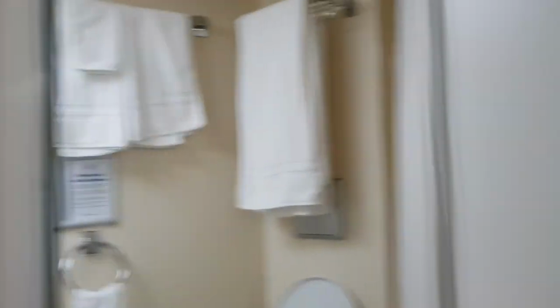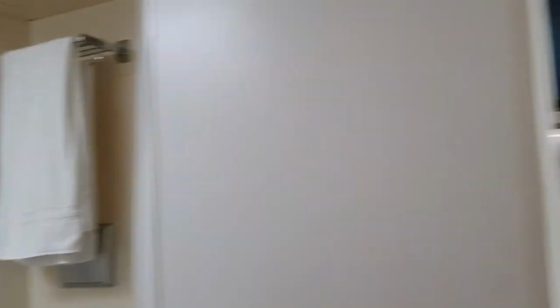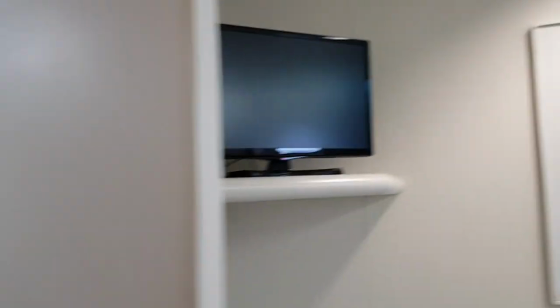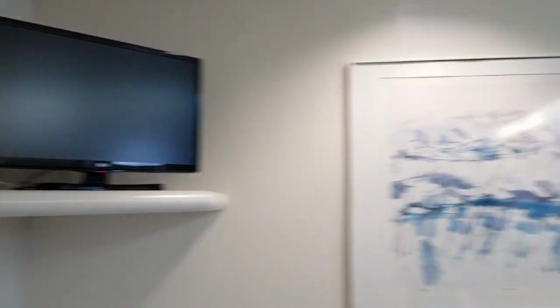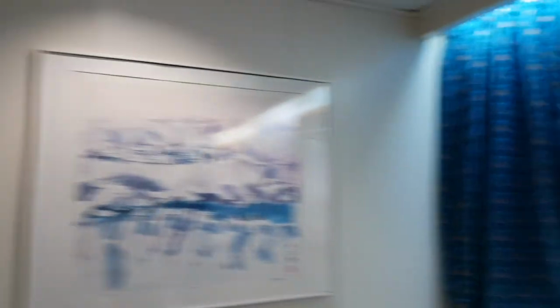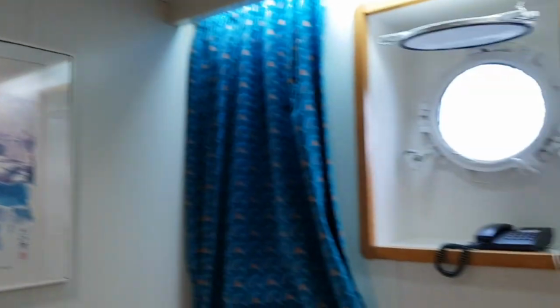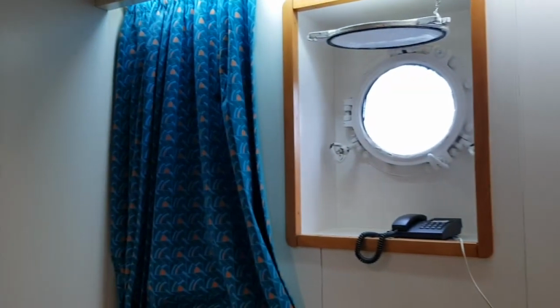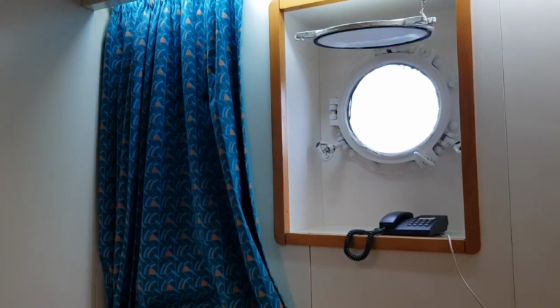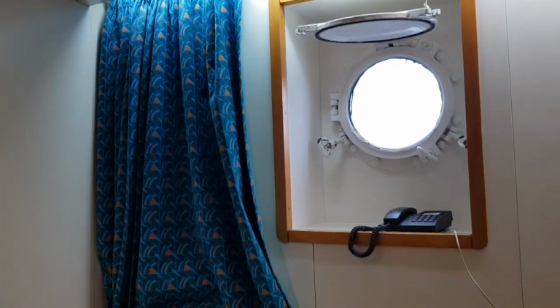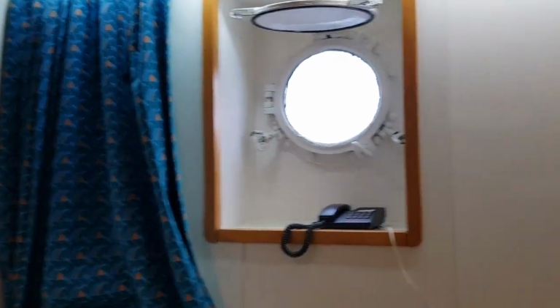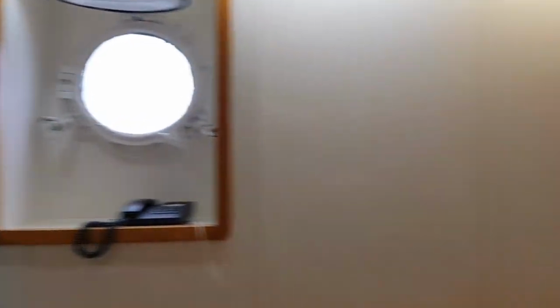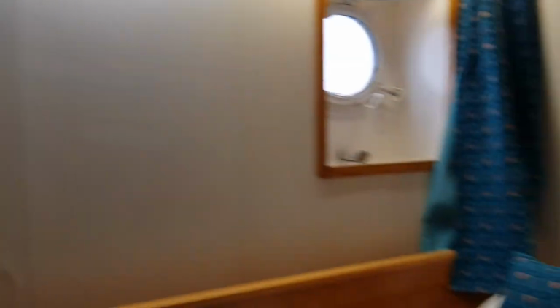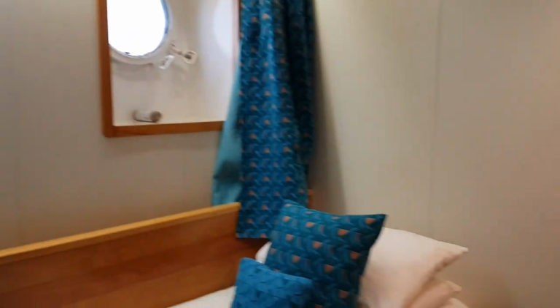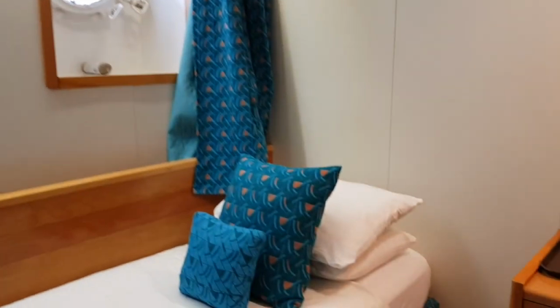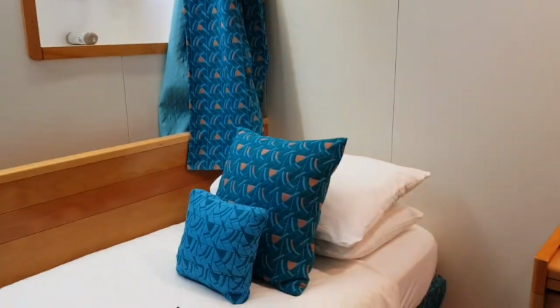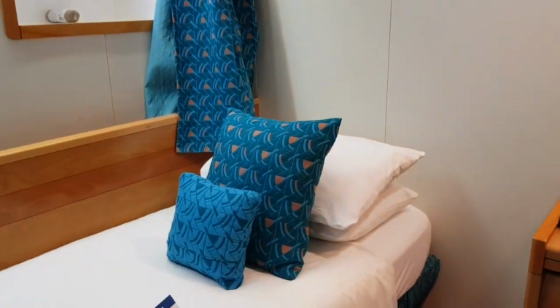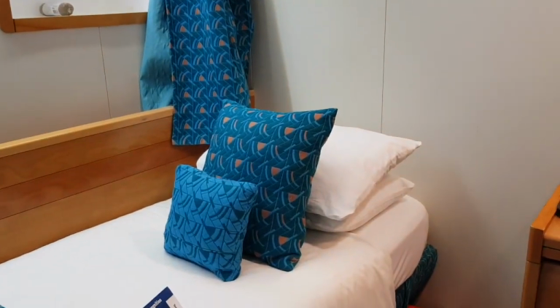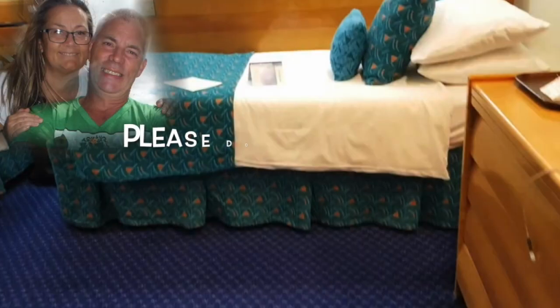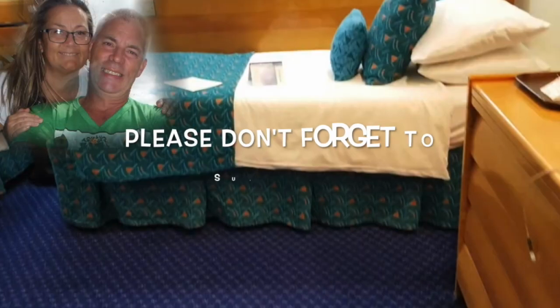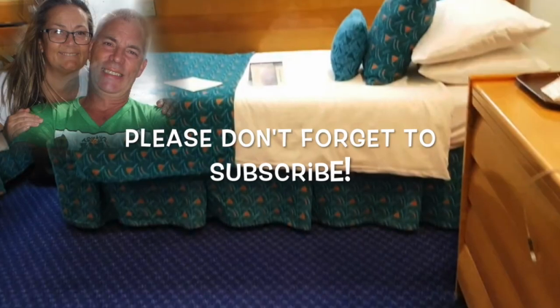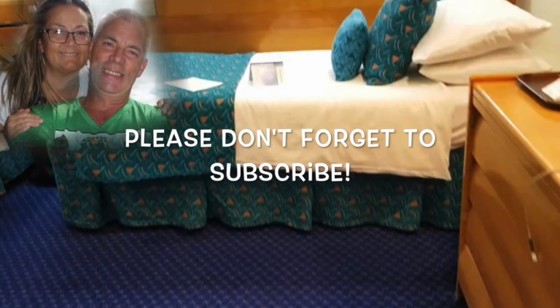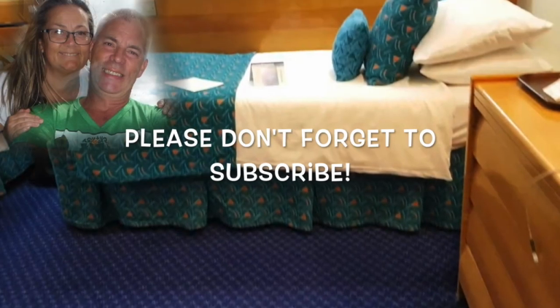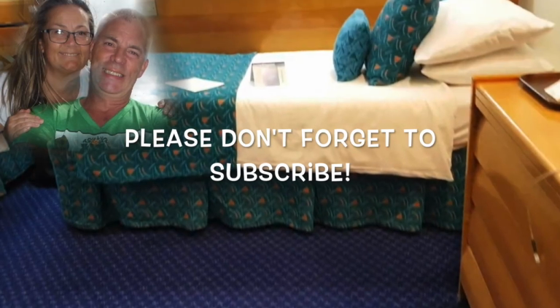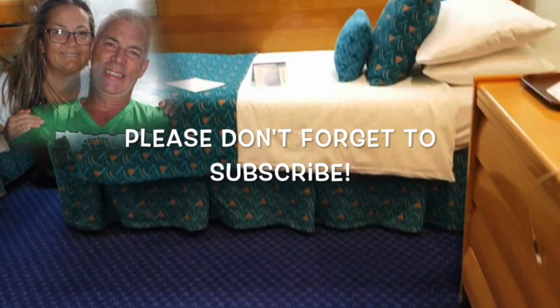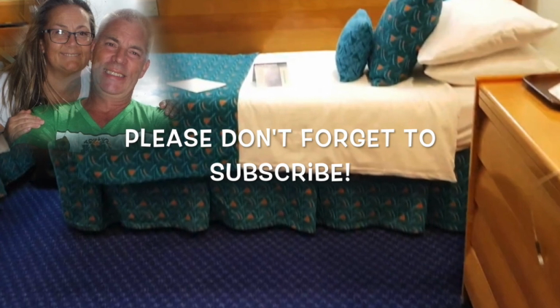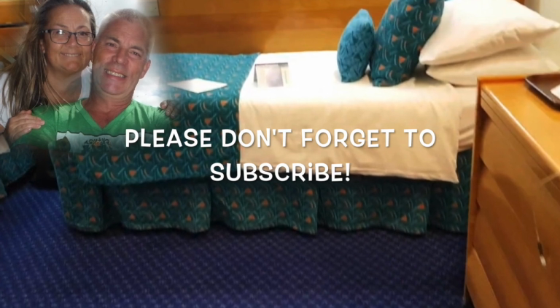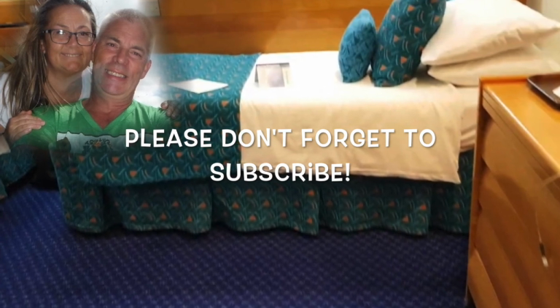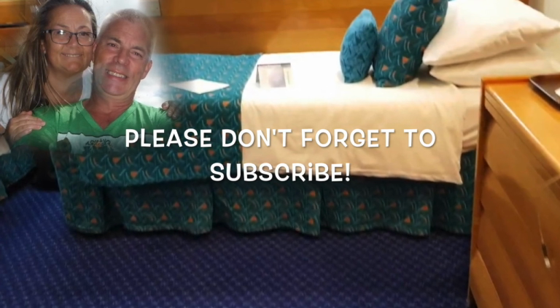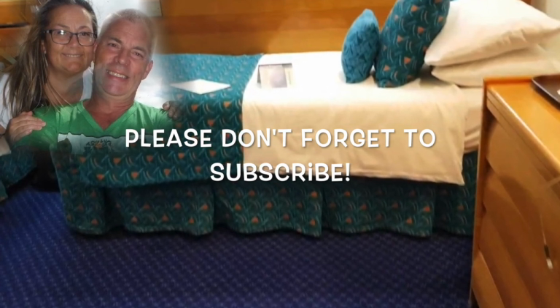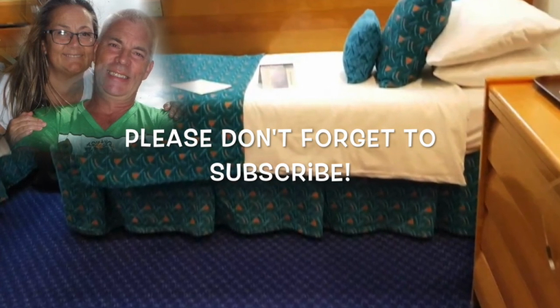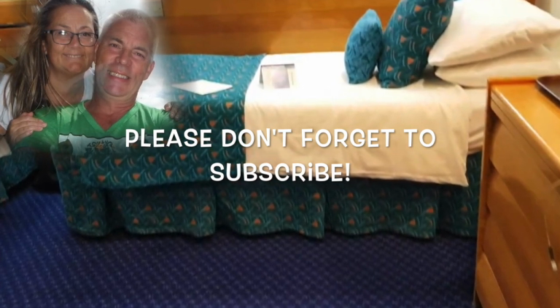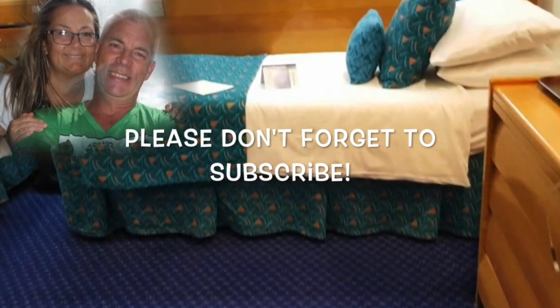Decent sized cabin. This is cabin 301 on the Marco Polo cruise ship. Thanks for watching — please don't forget to subscribe and ring that bell if you want to see more from Paul and Carol Loves to Travel.